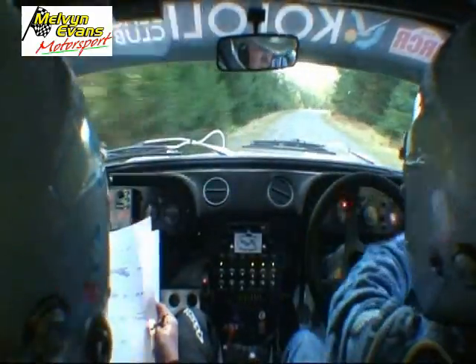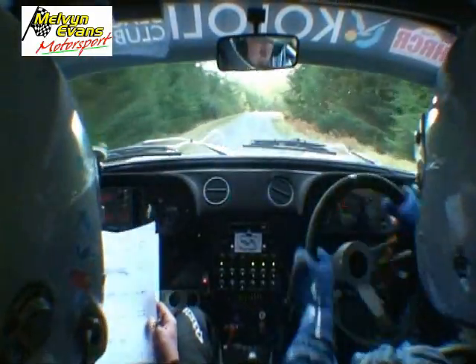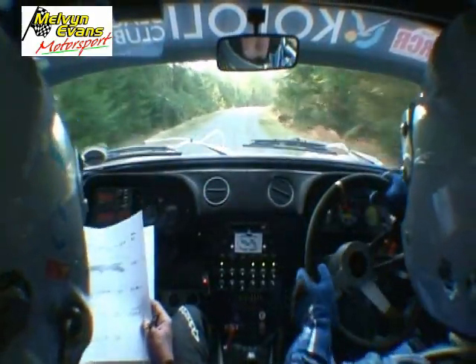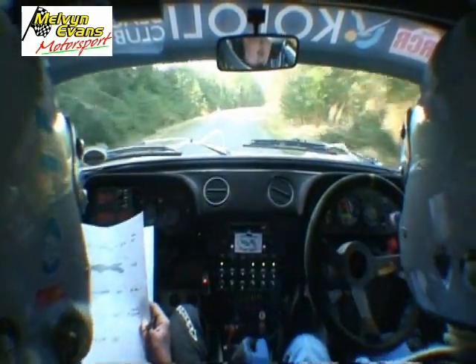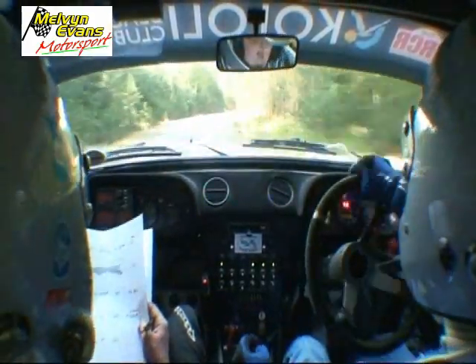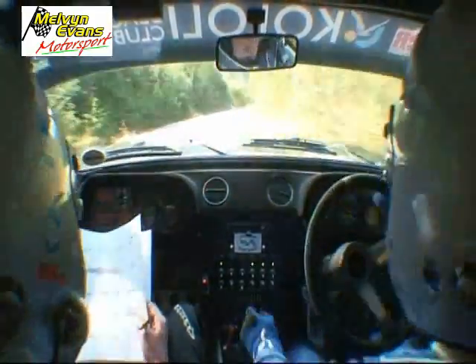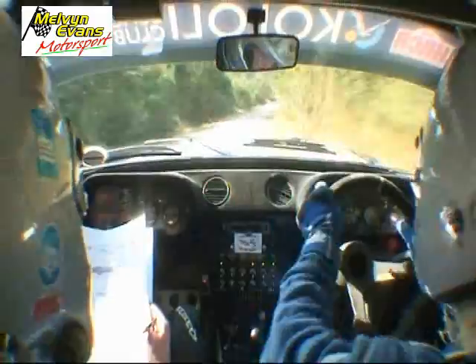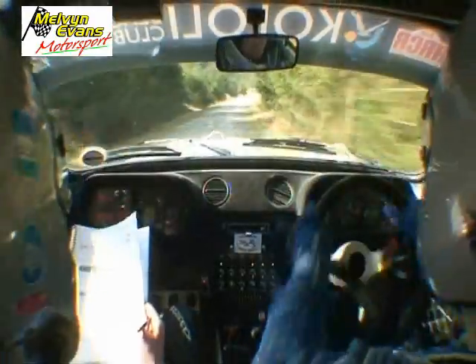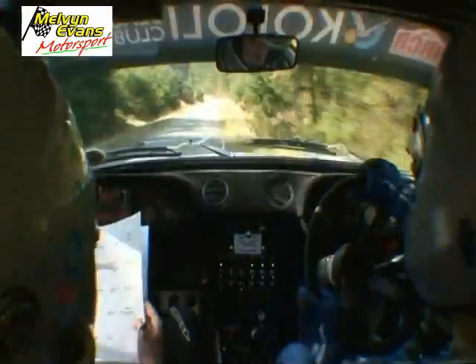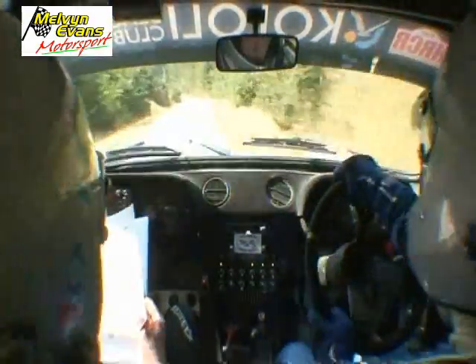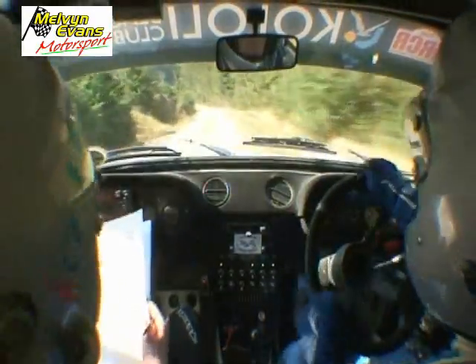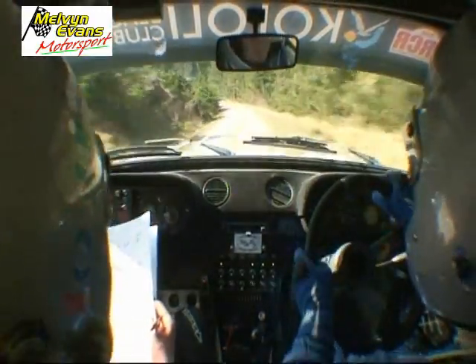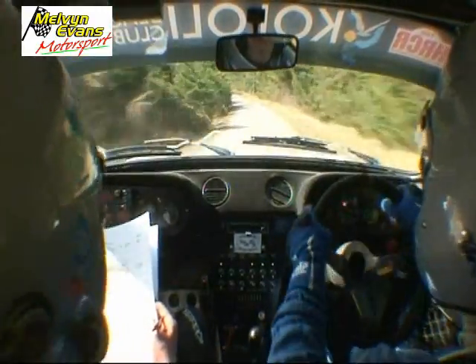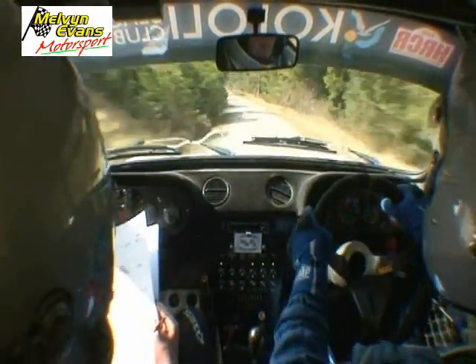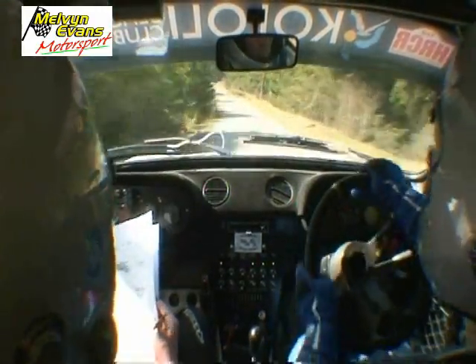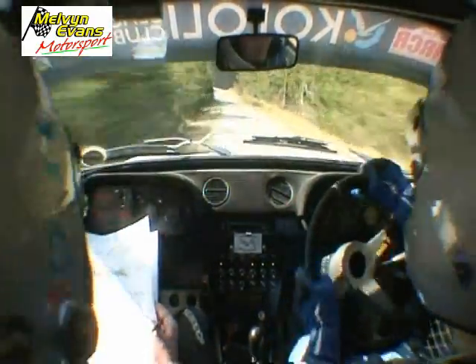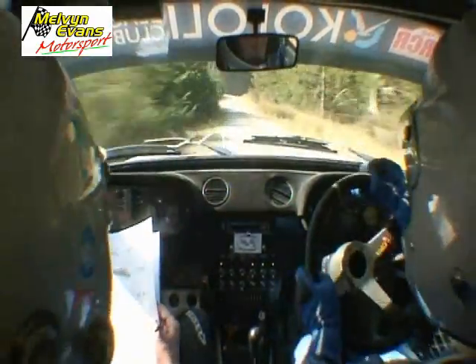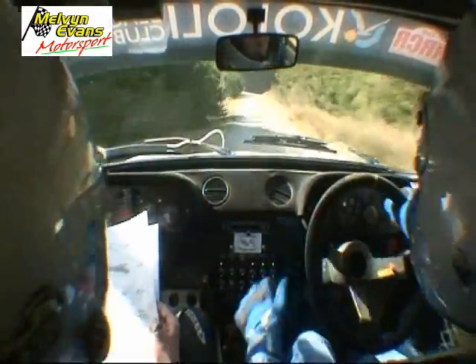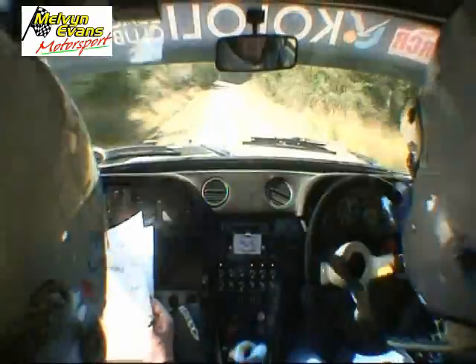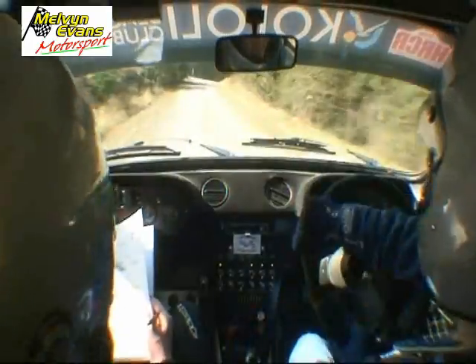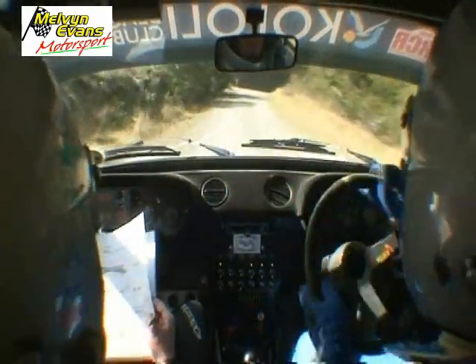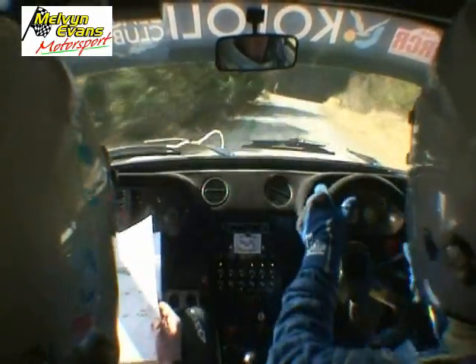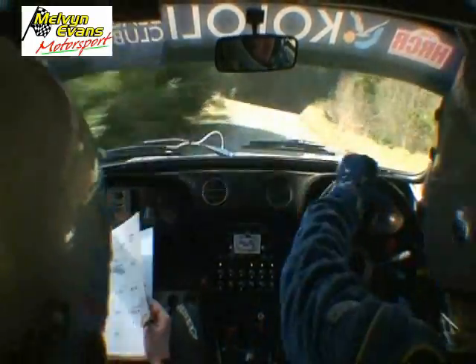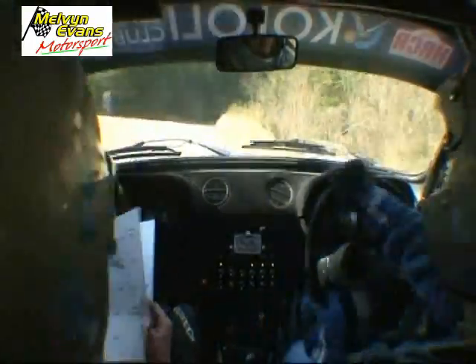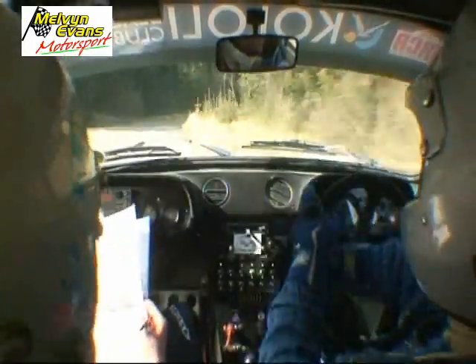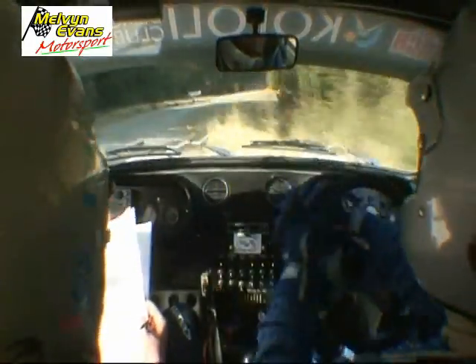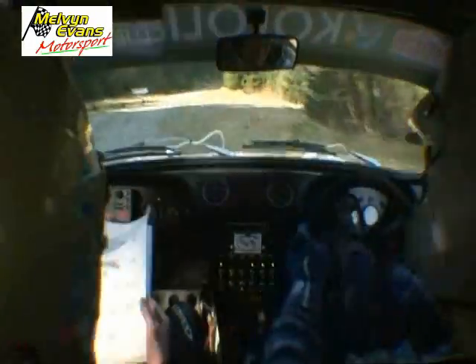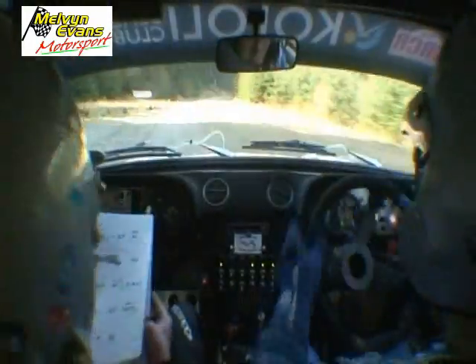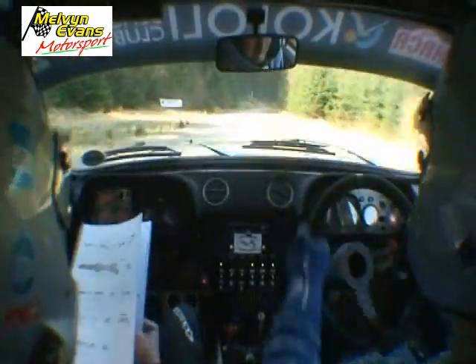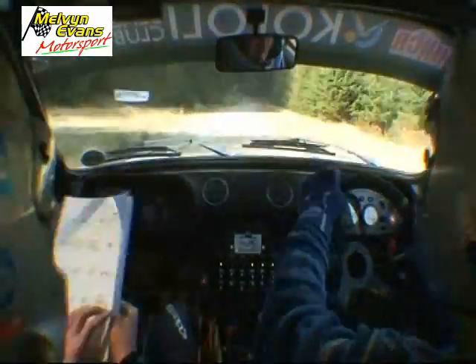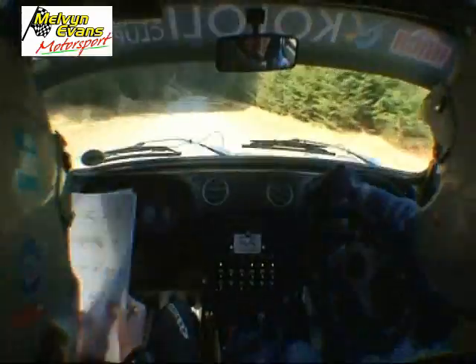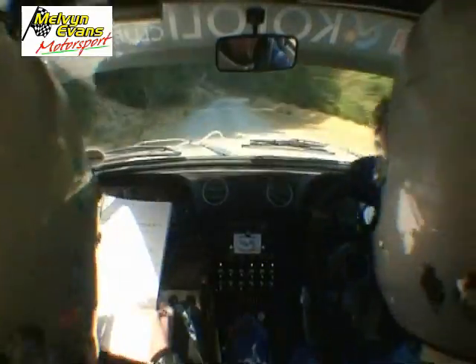And one left, 80, break, six right, tightens with a crest, 40, break, tight, six right, long, 80.